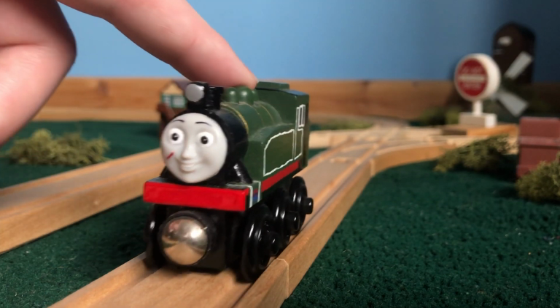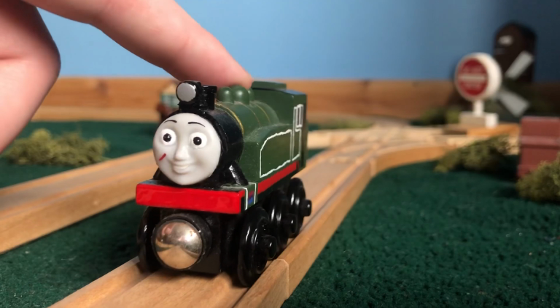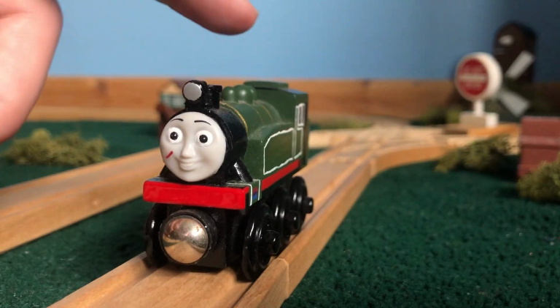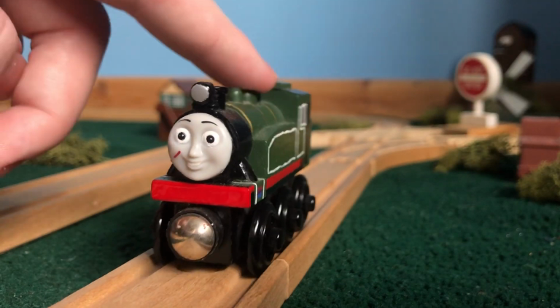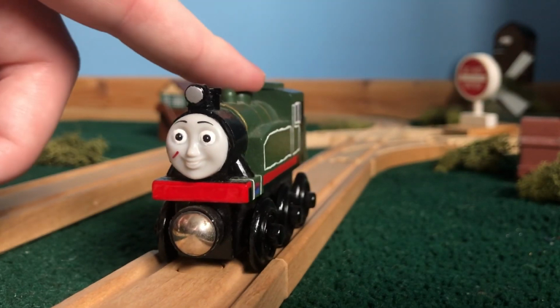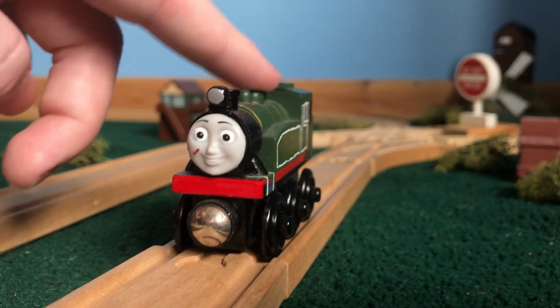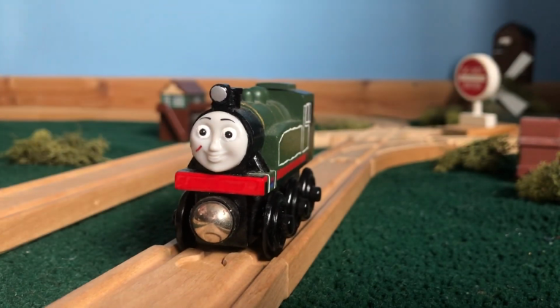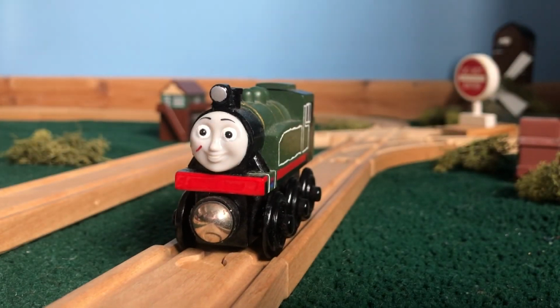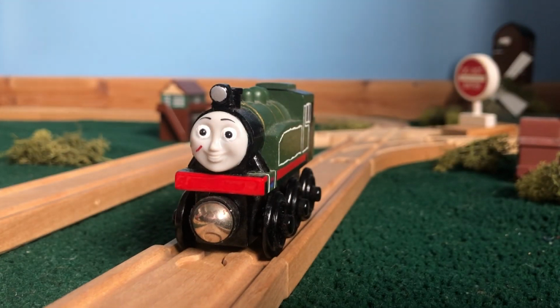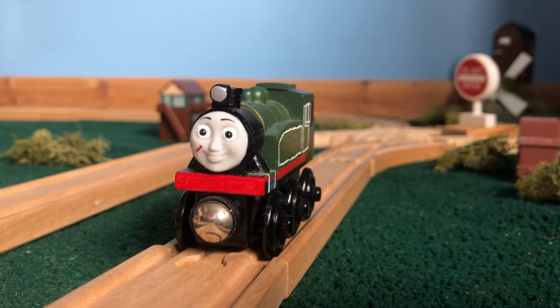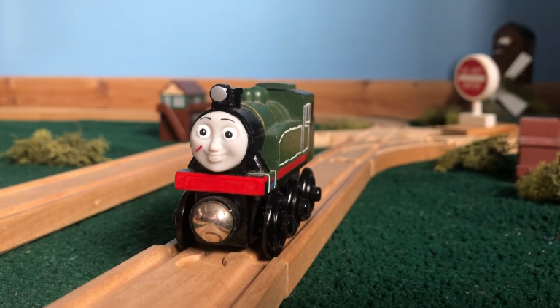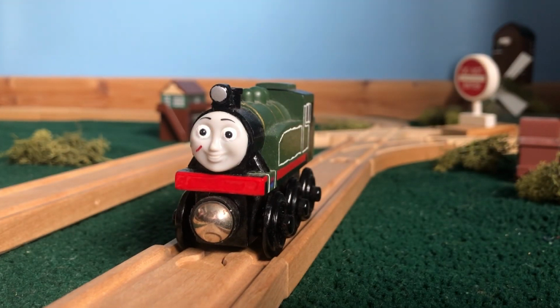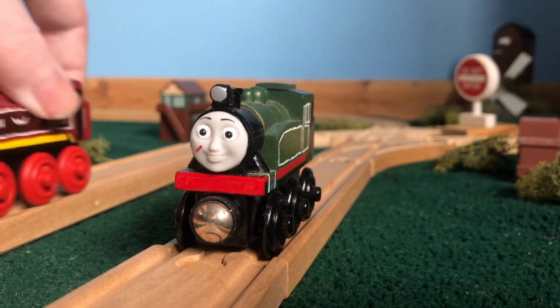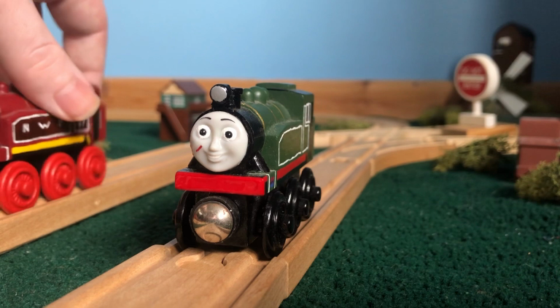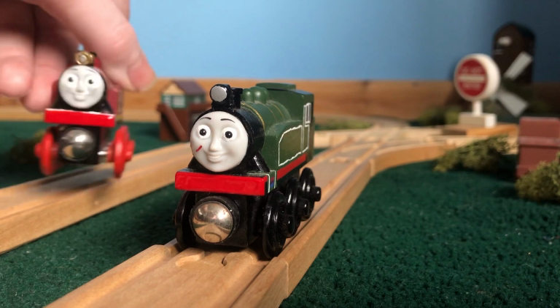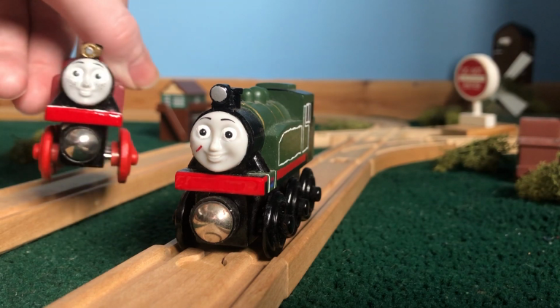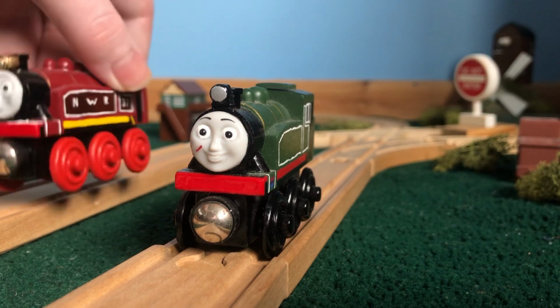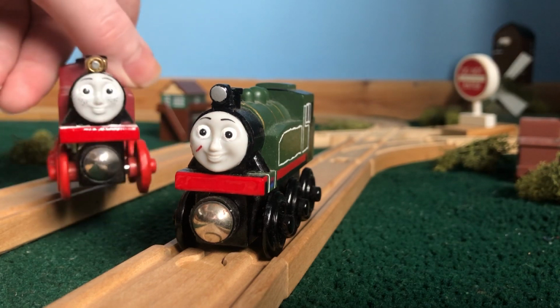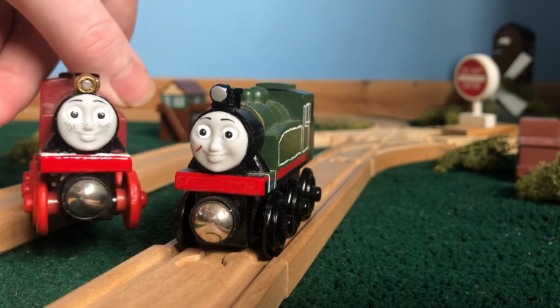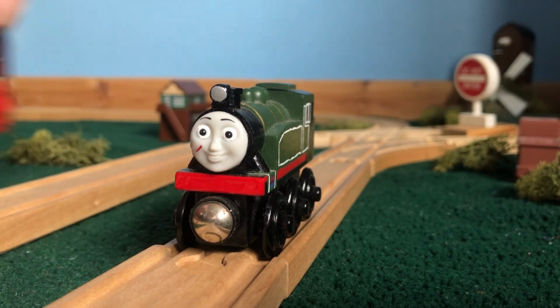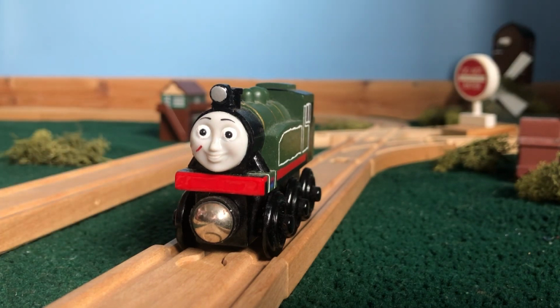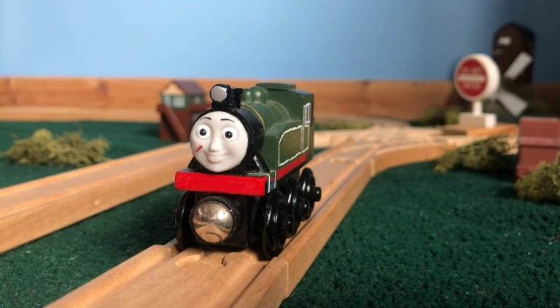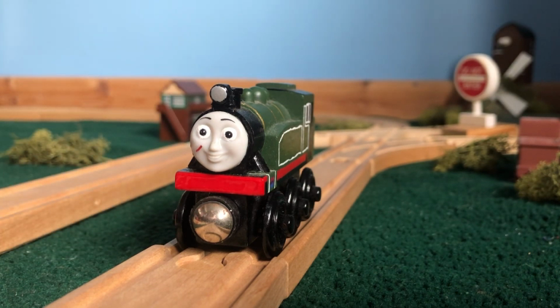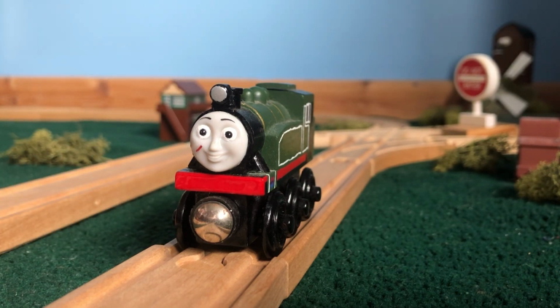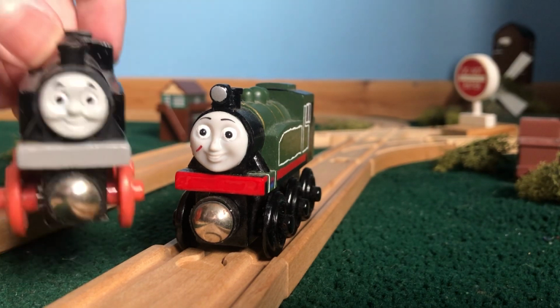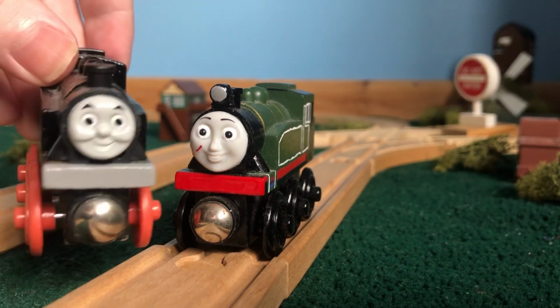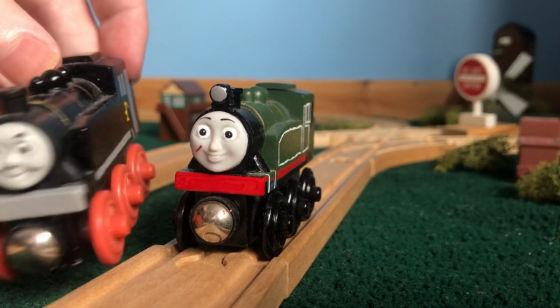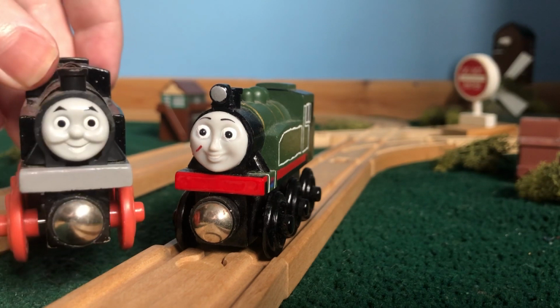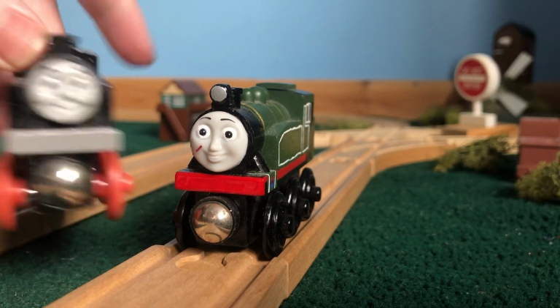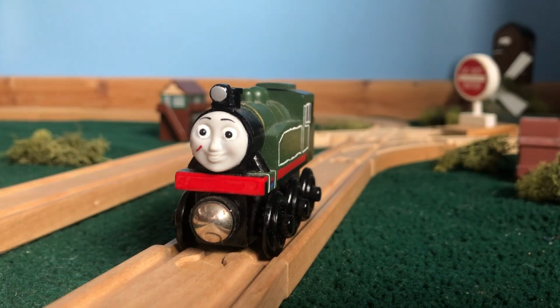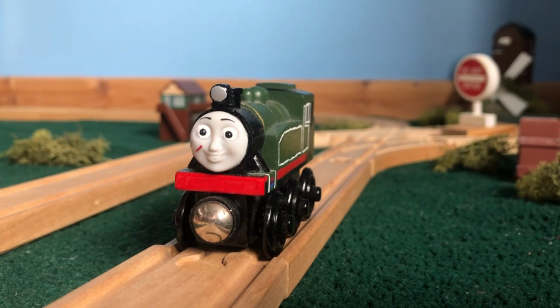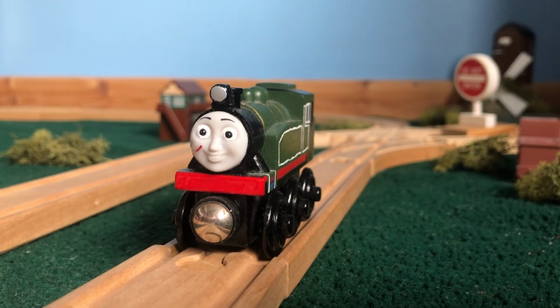We'll be taking a look at one of my OCs. This is Blair, and she is an SR USA dock tank like Rosie — she is Rosie's sister in my series. She also has a brother named Reese, who we'll talk about in another video probably.